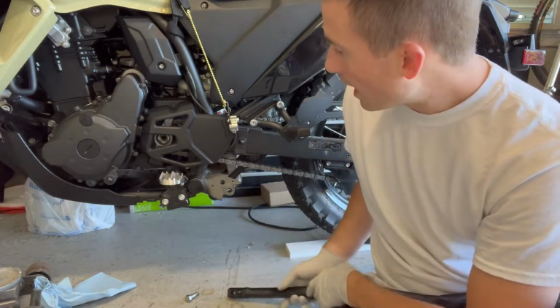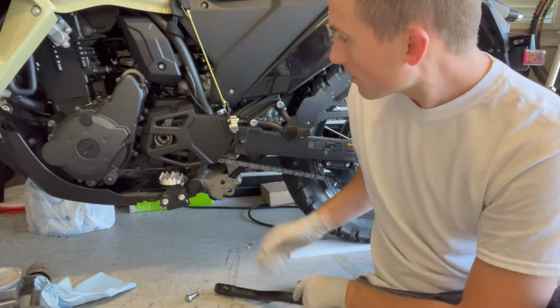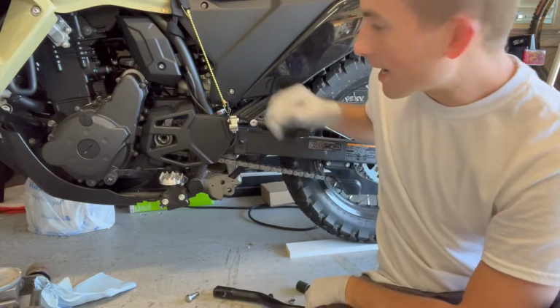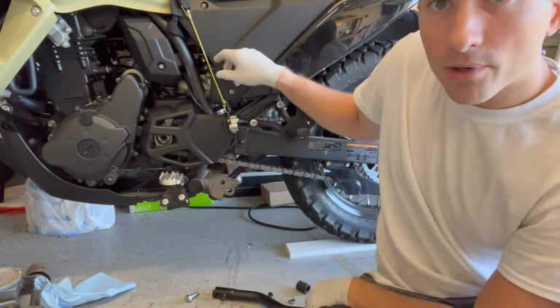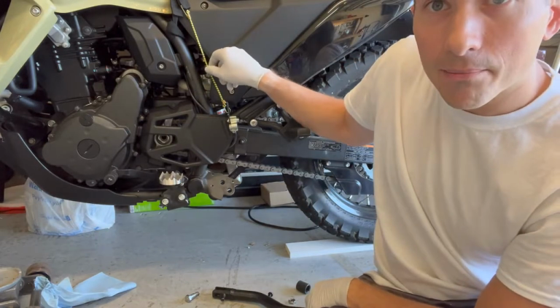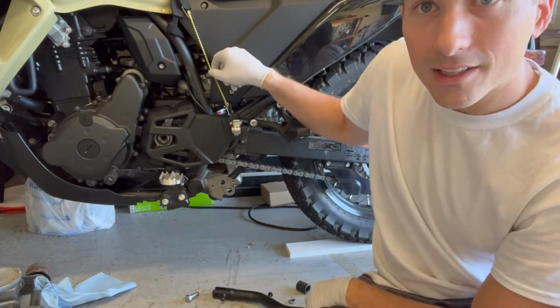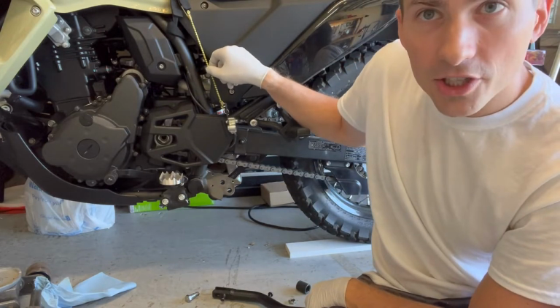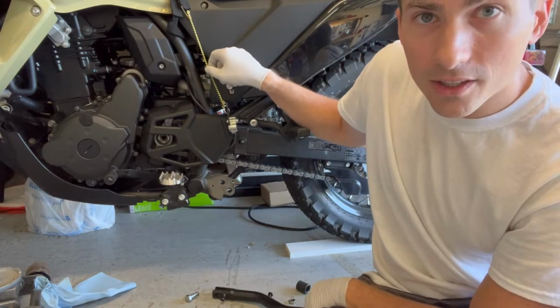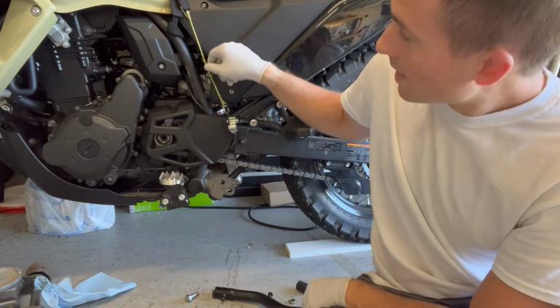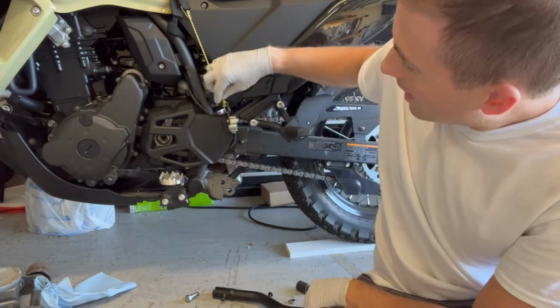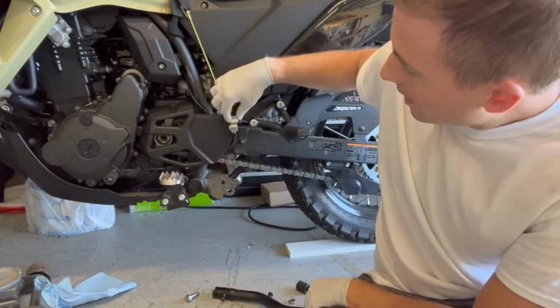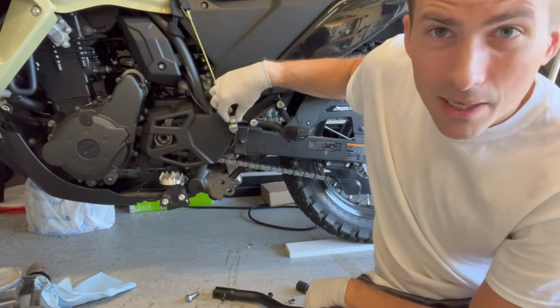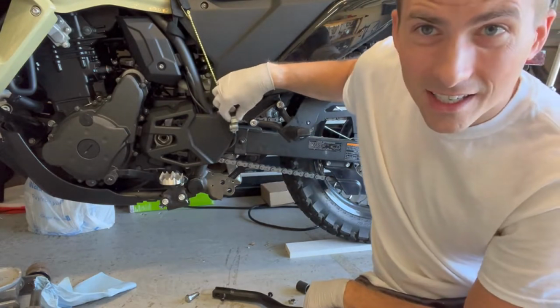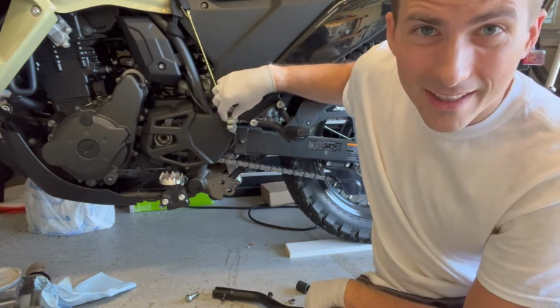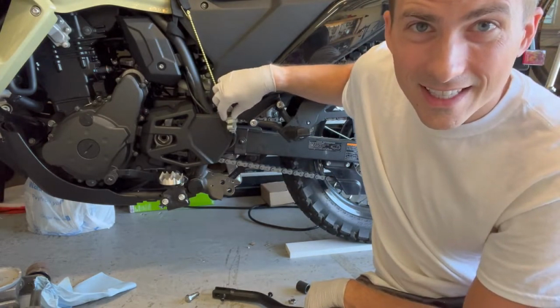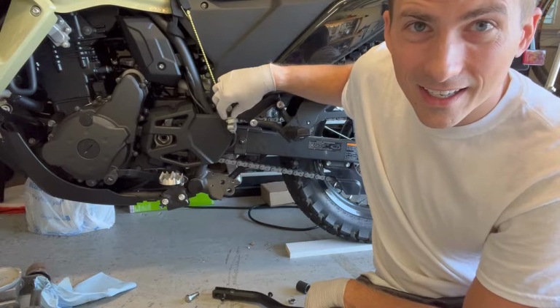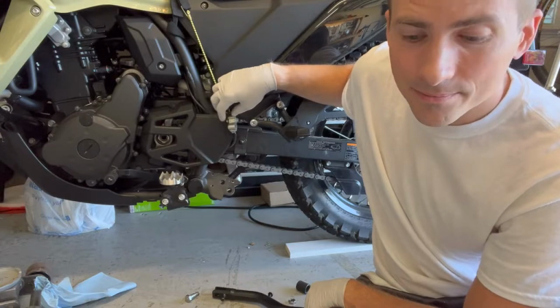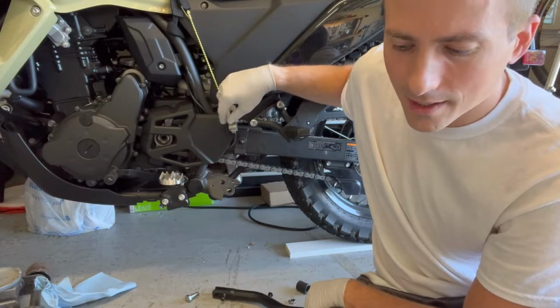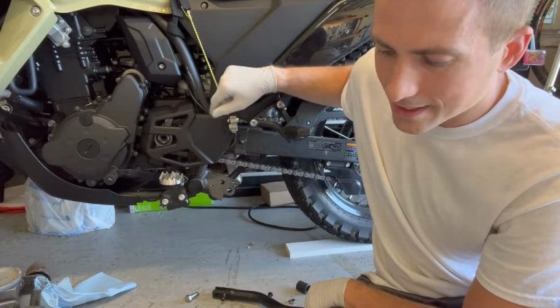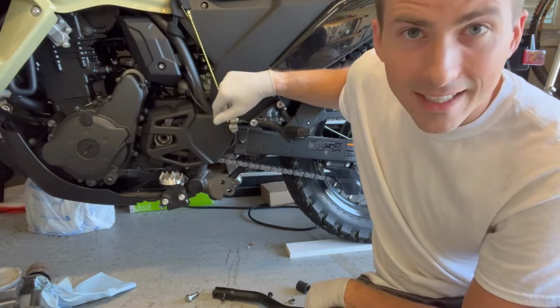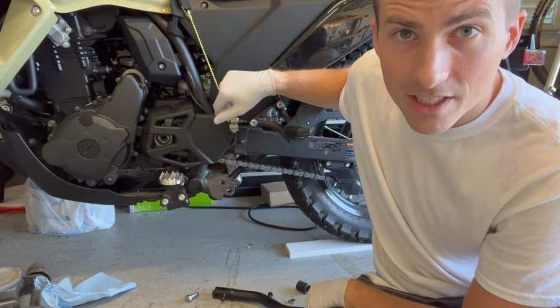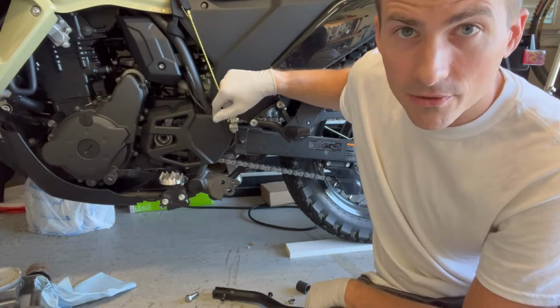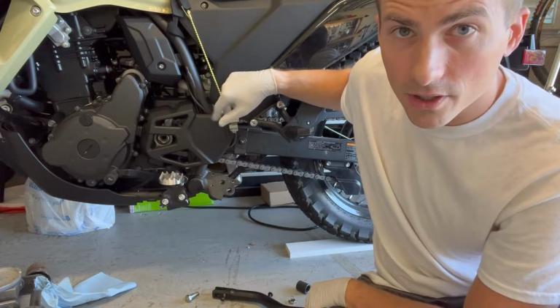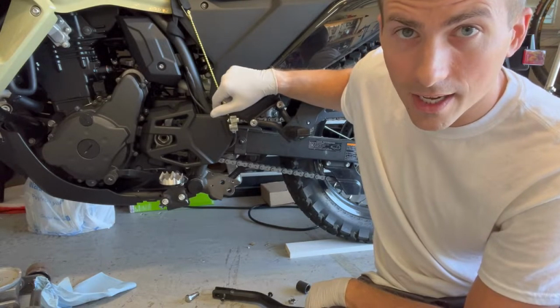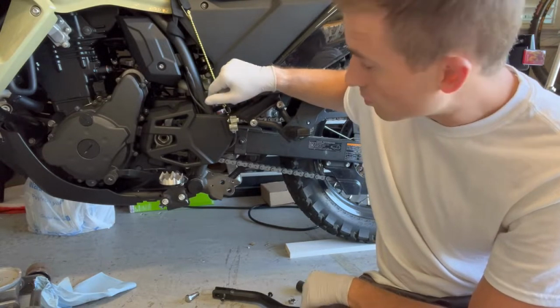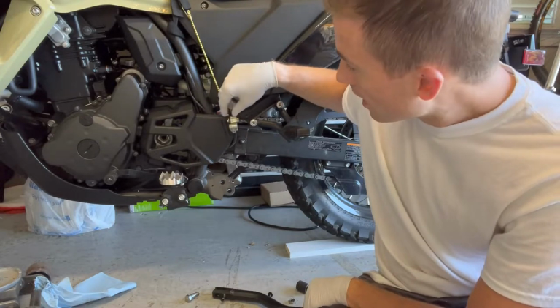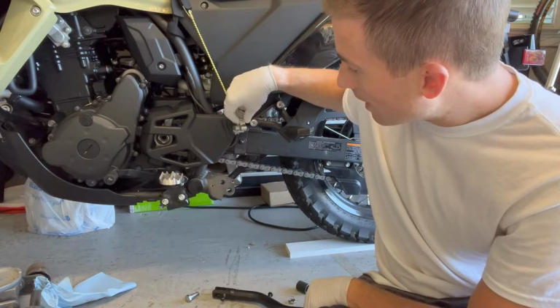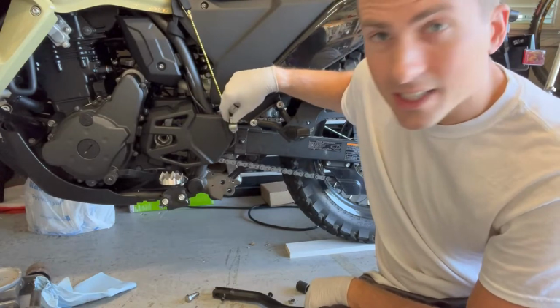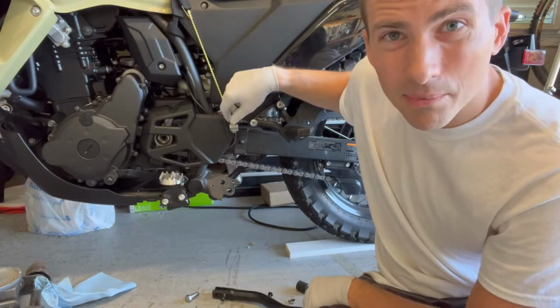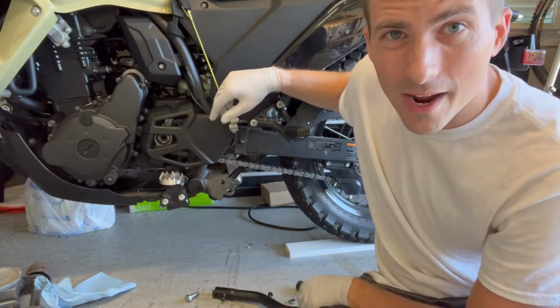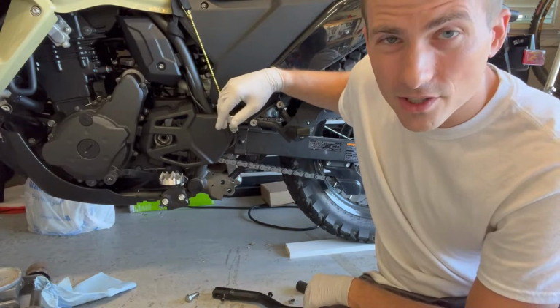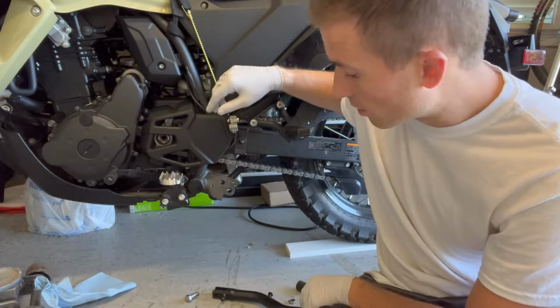The other thing — pro tip — get a little bungee cord, and that helps keep things out of the way. This is the kickstand safety switch for if you're not in neutral, and this just keeps it up and out of the way. Otherwise it's really annoying.